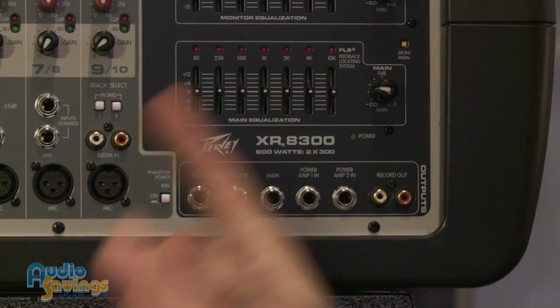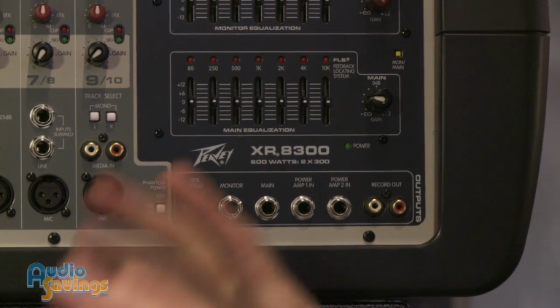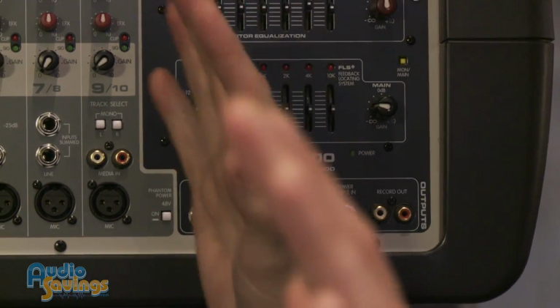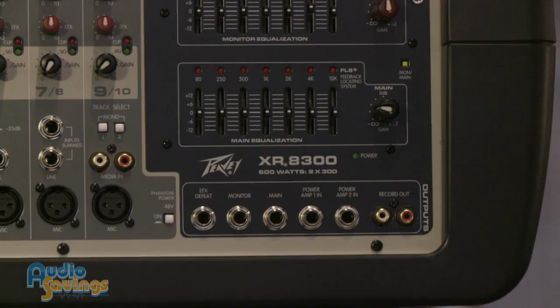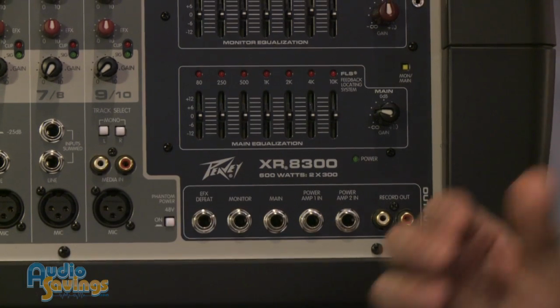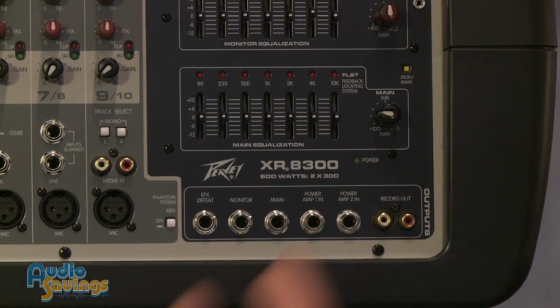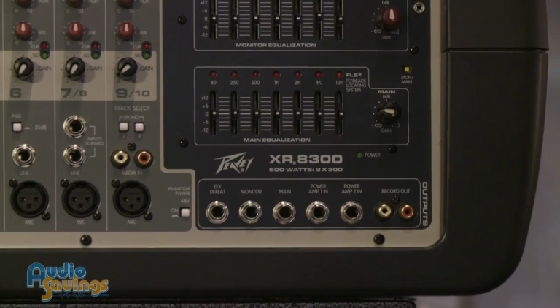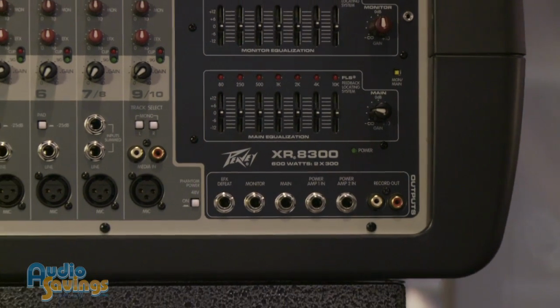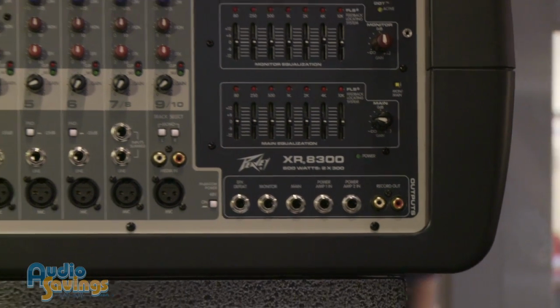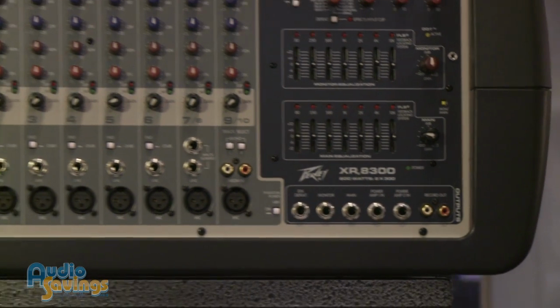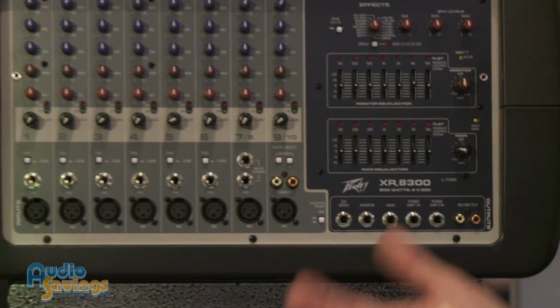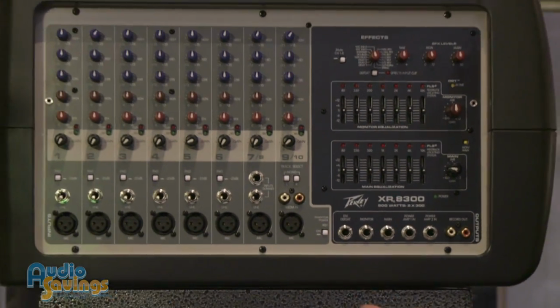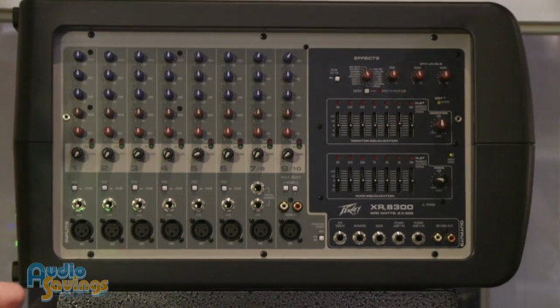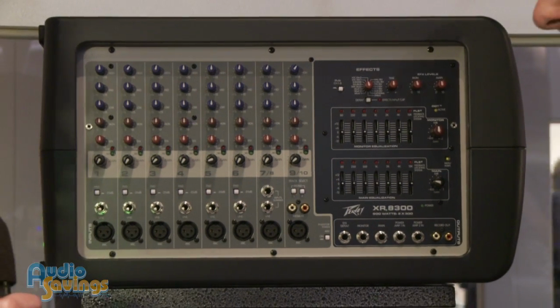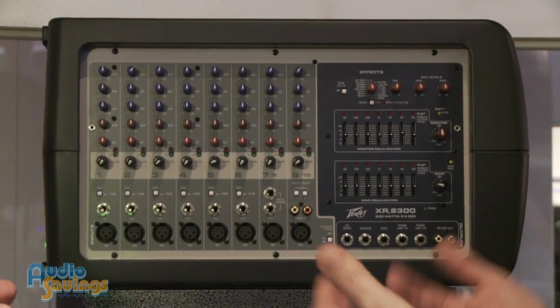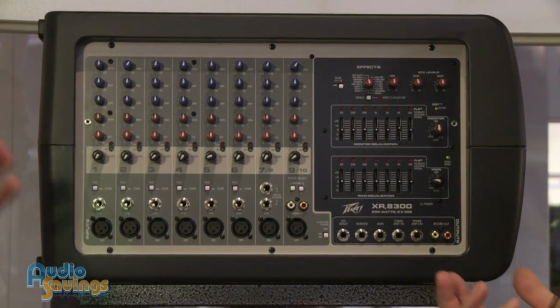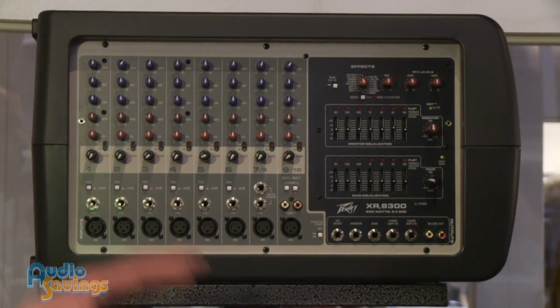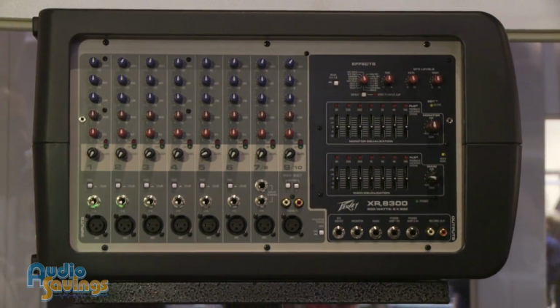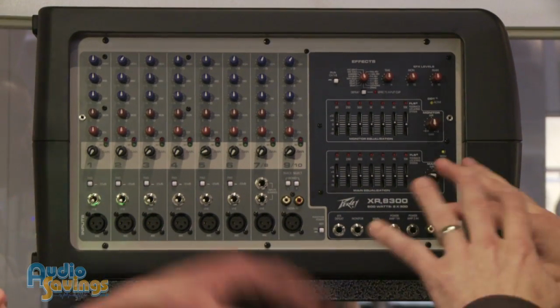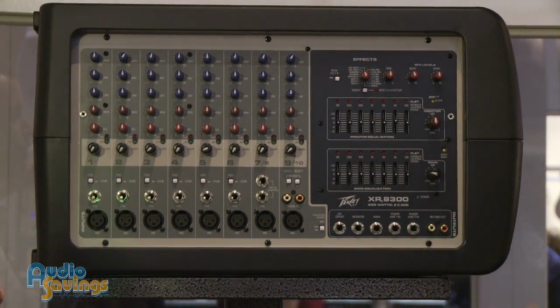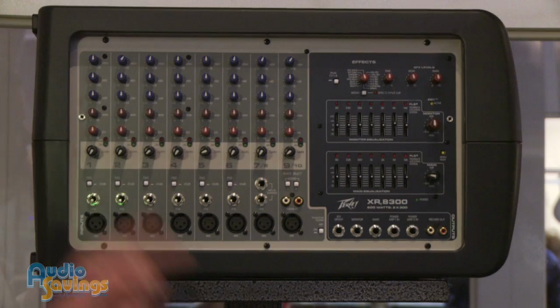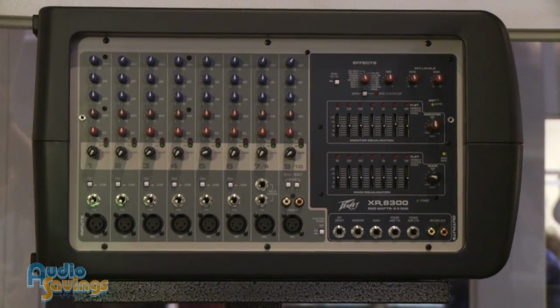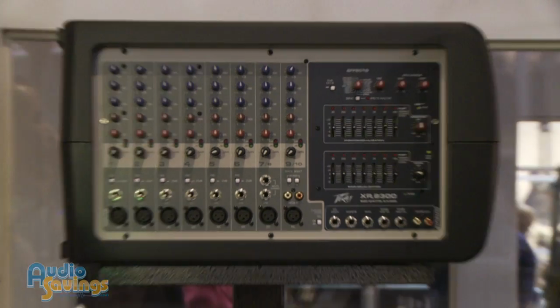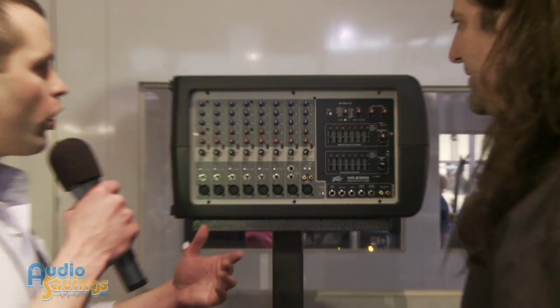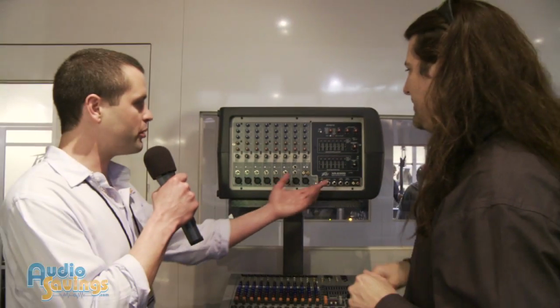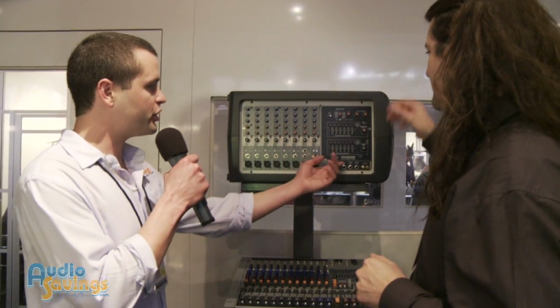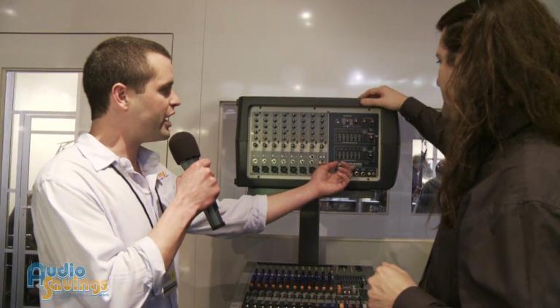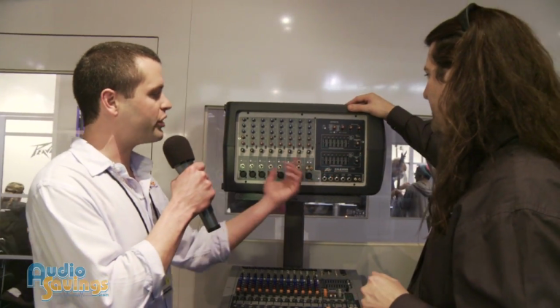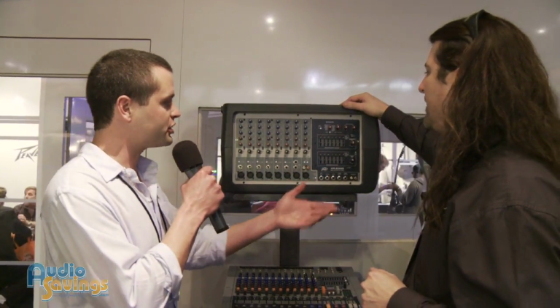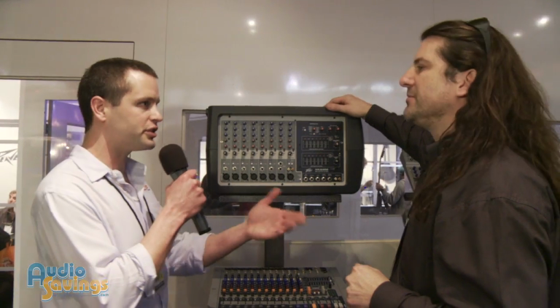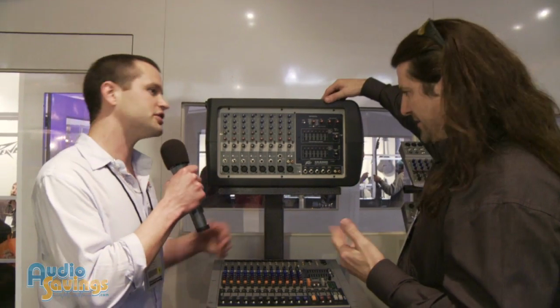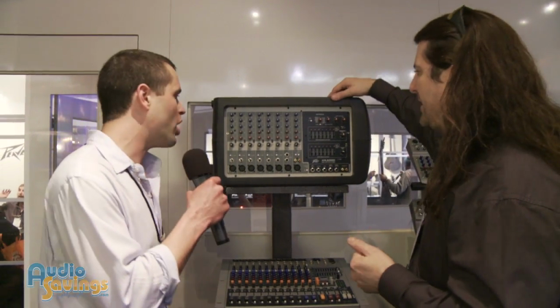That's RMS. It's really important because a lot of manufacturers give peak ratings or program ratings, which is an exaggerated rating. But this is true RMS — 300 watts left, 300 right. With the 8600, it's 600 watts.